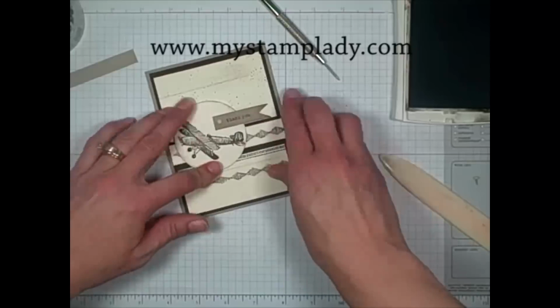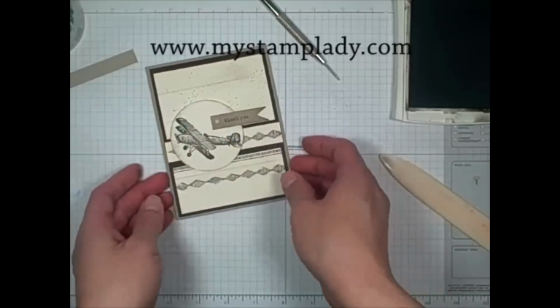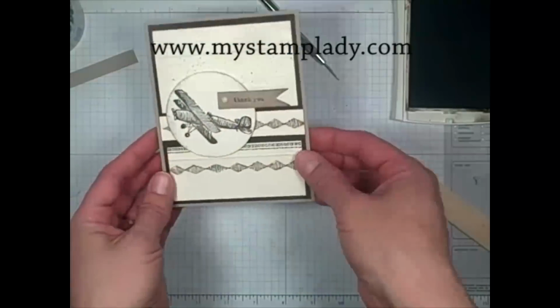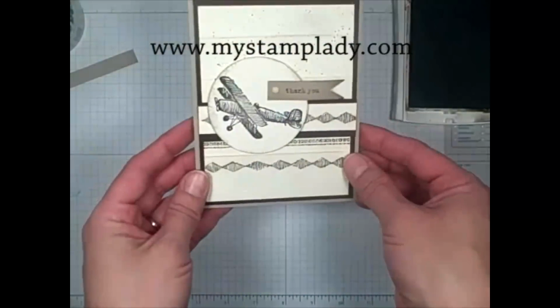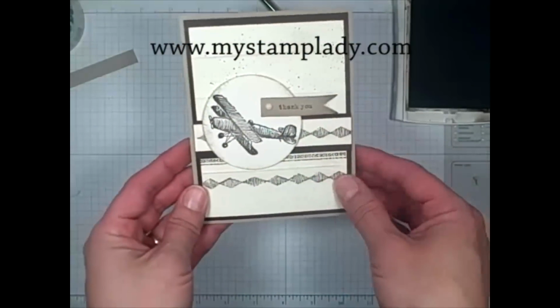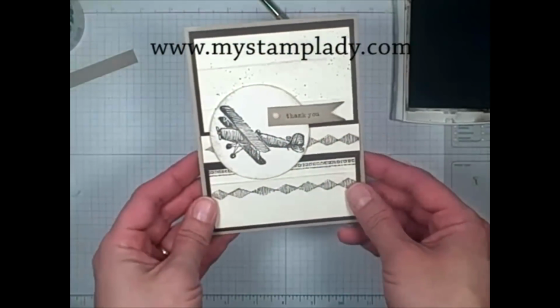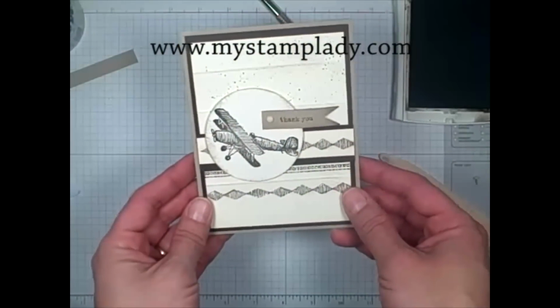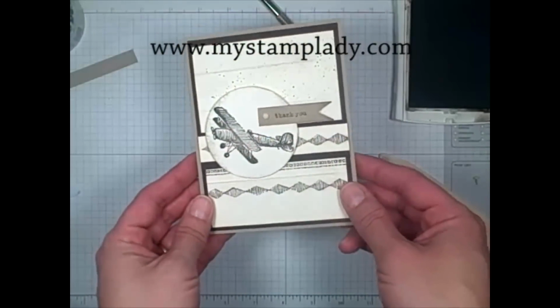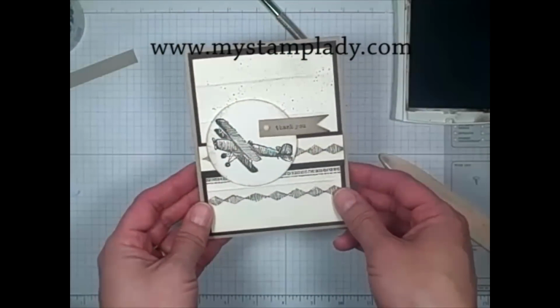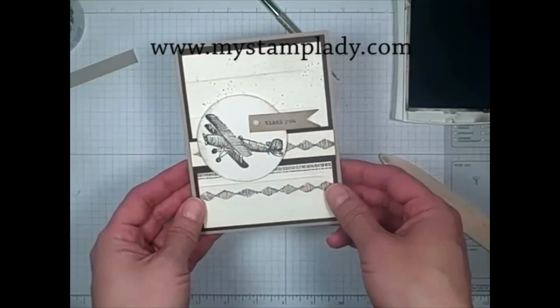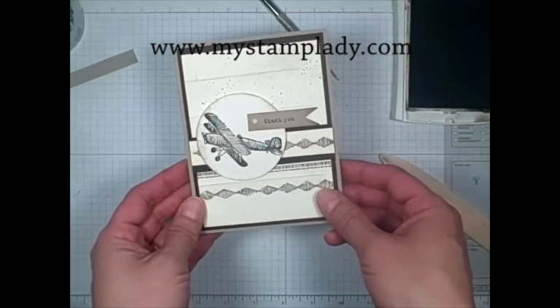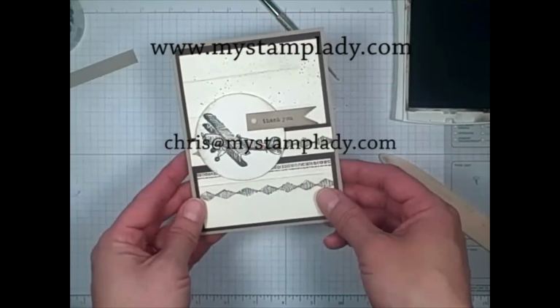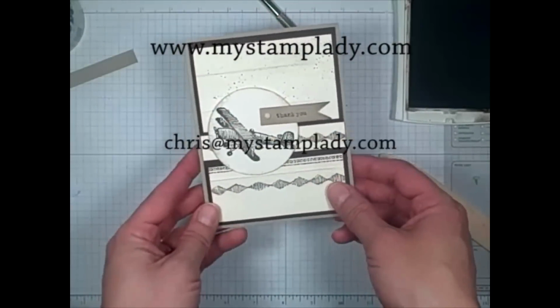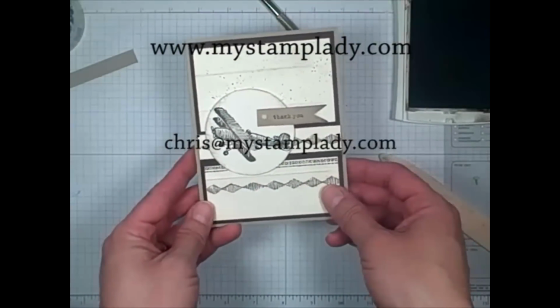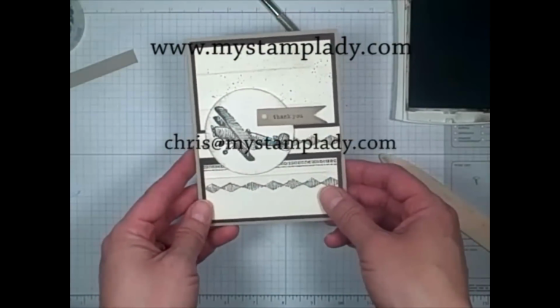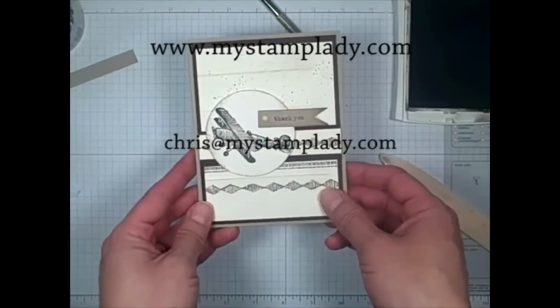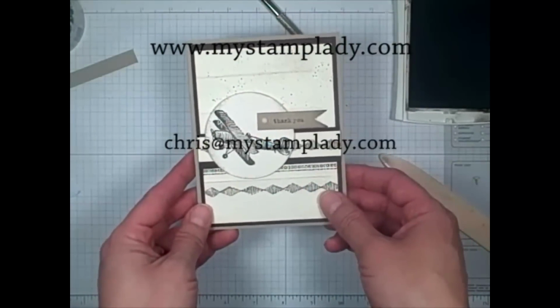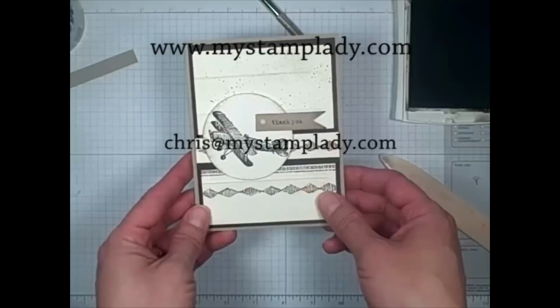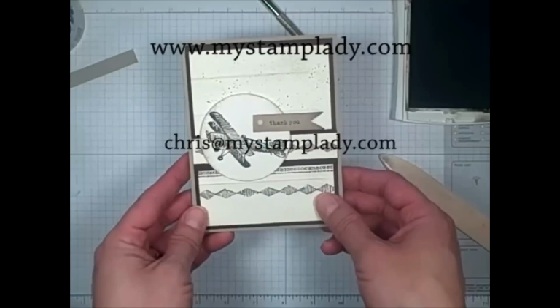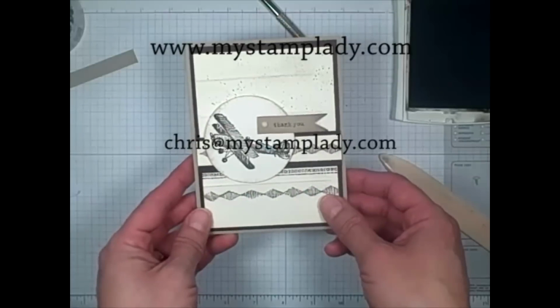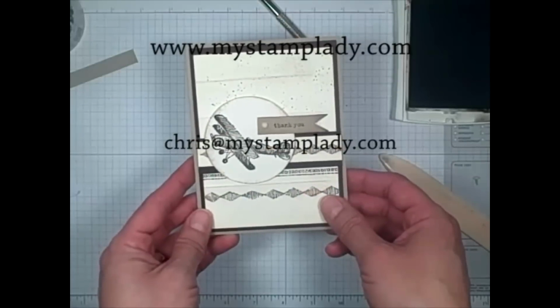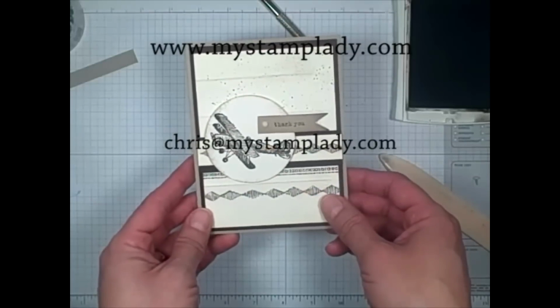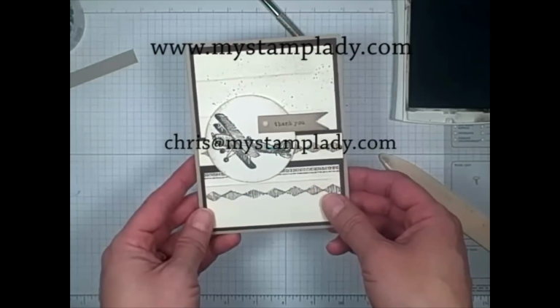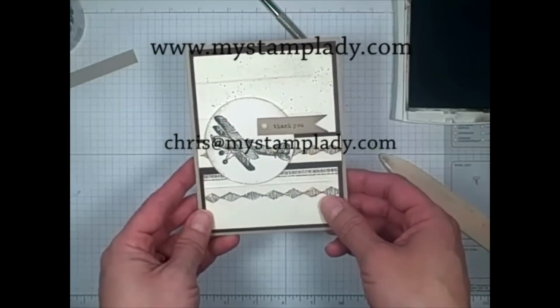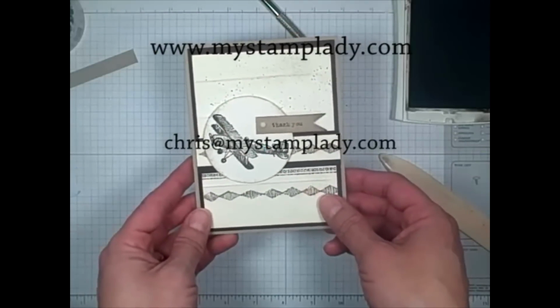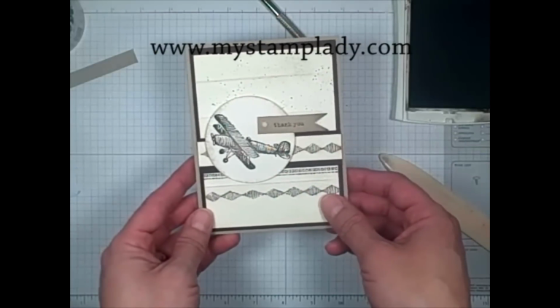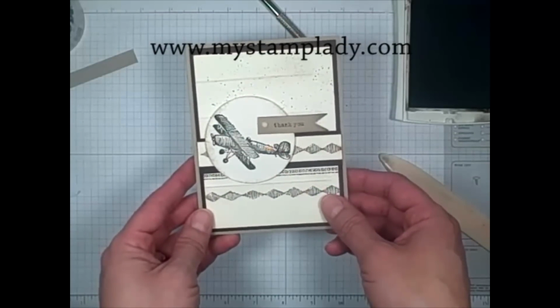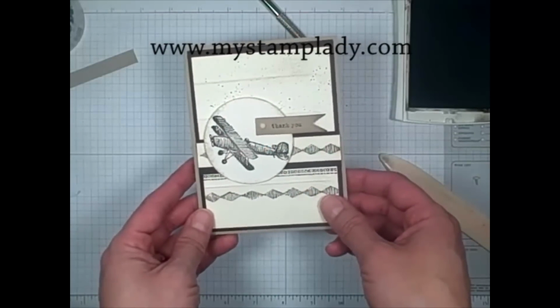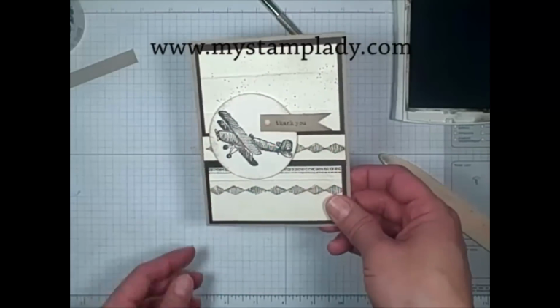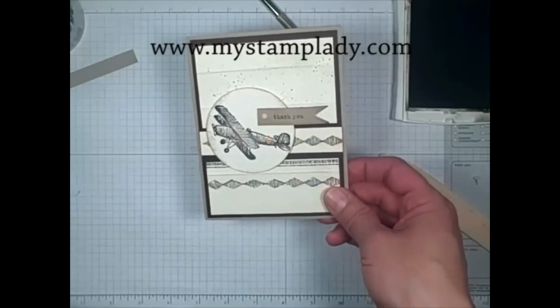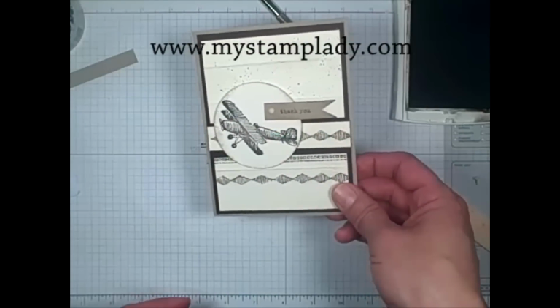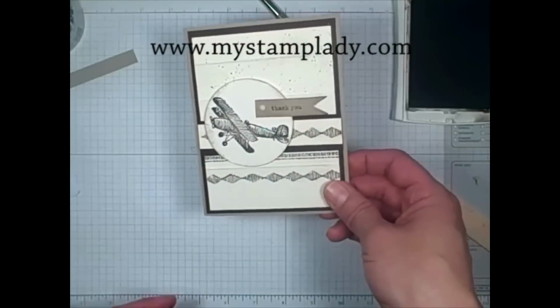I got my little flag, and I have a fun masculine card. I hope you enjoyed watching, and if you have any questions, be sure to email me at chris — C-H-R-I-S — at mystamplady.com. Thank you.